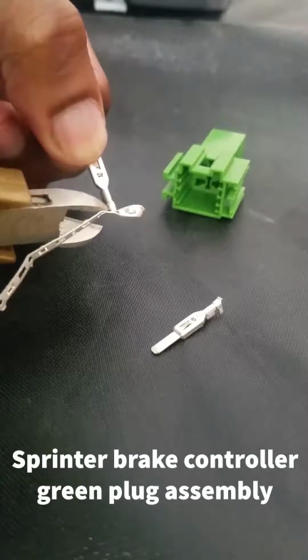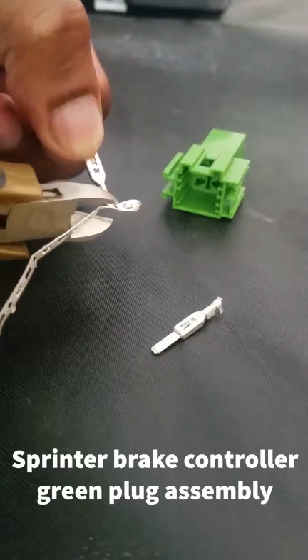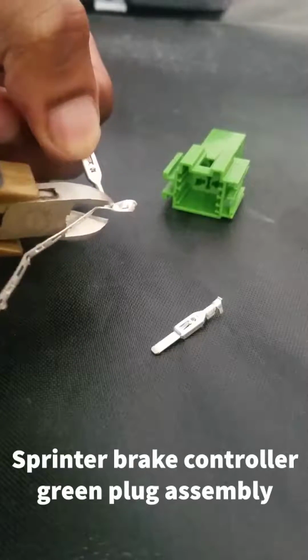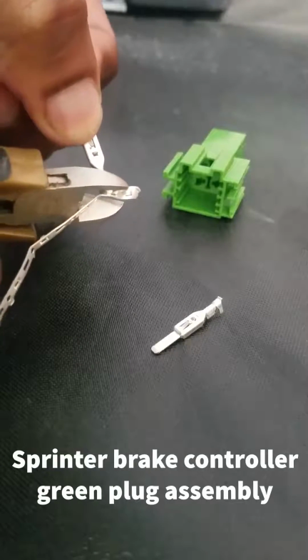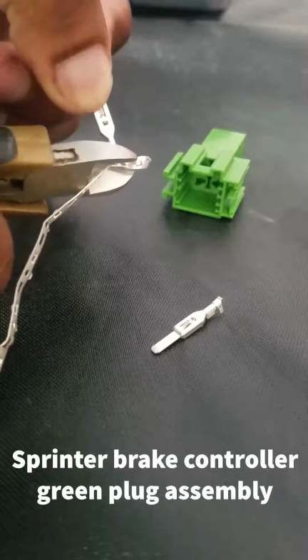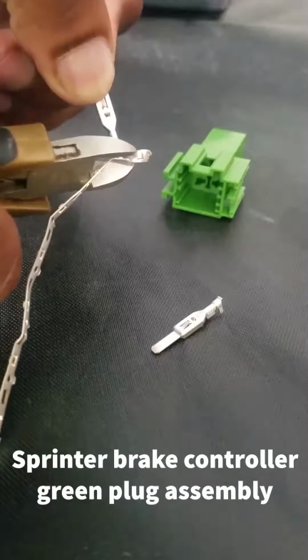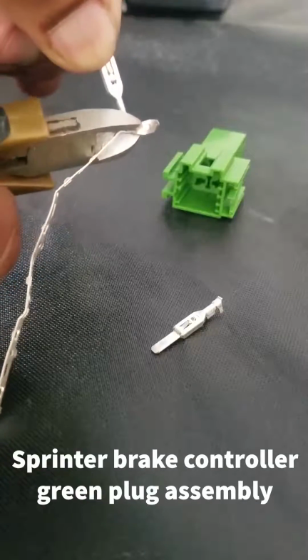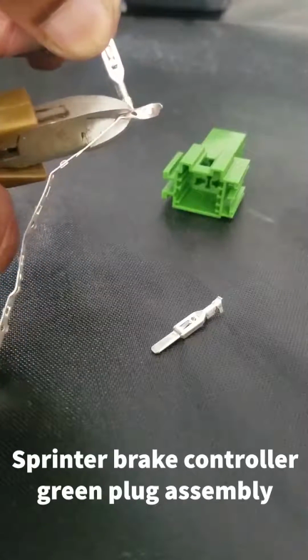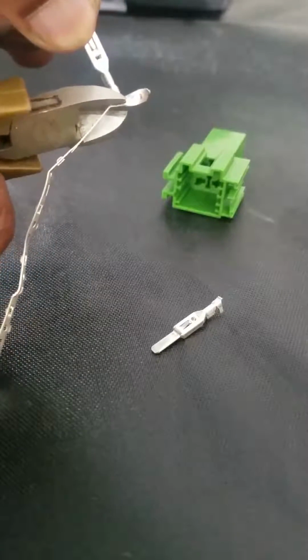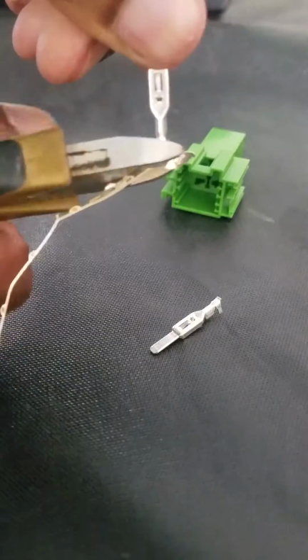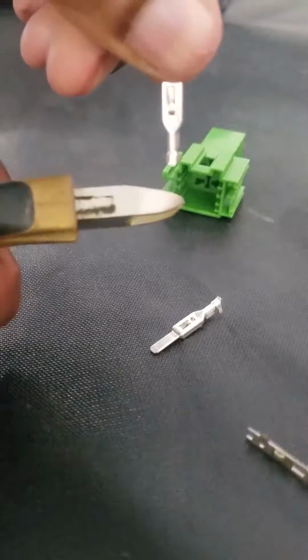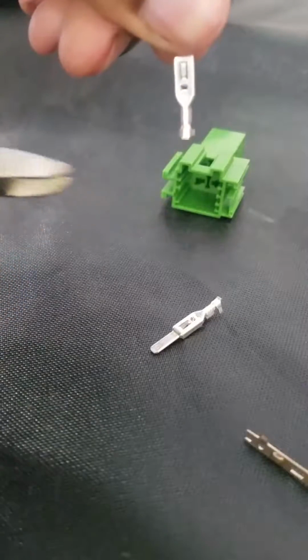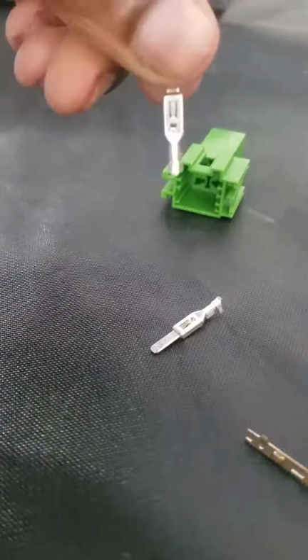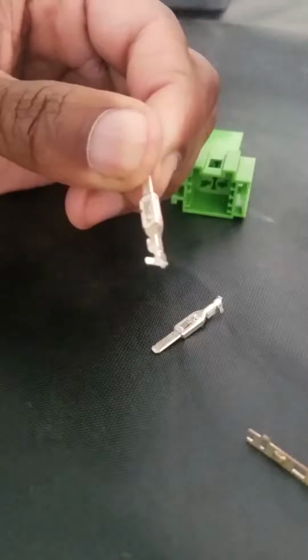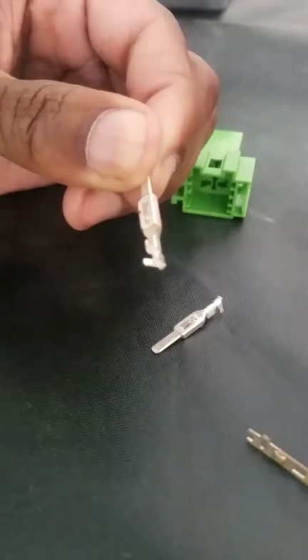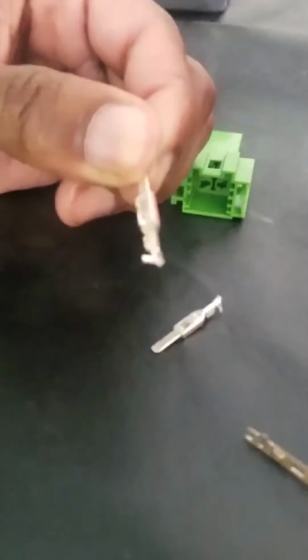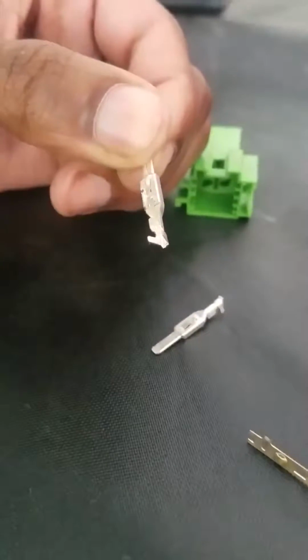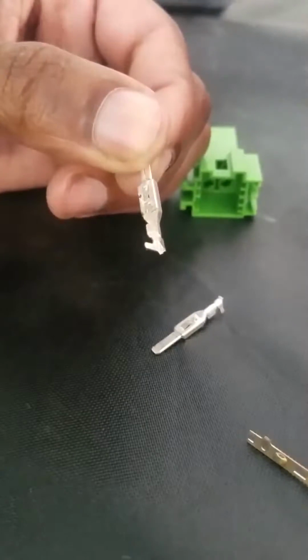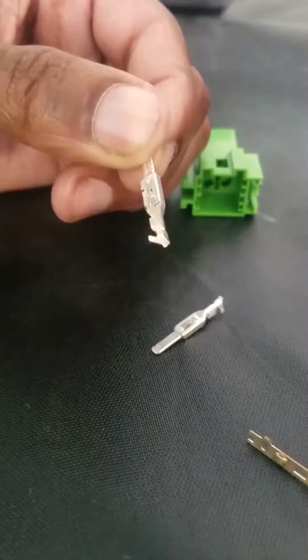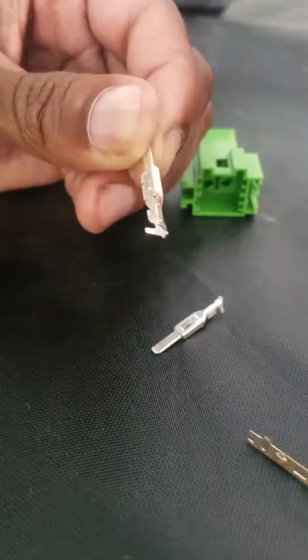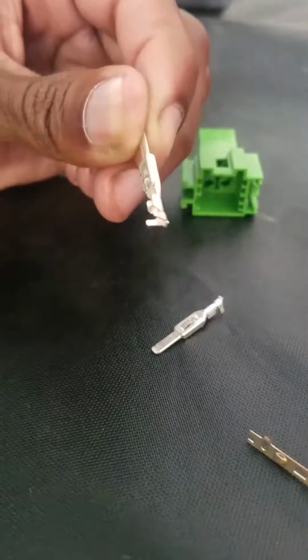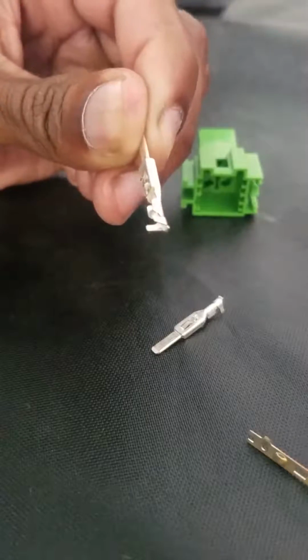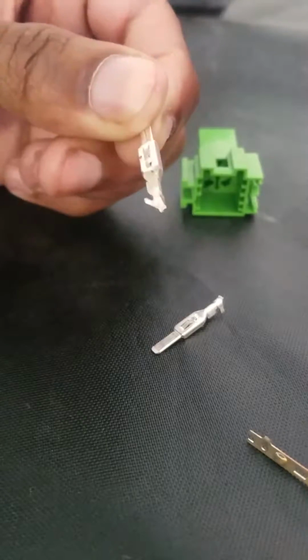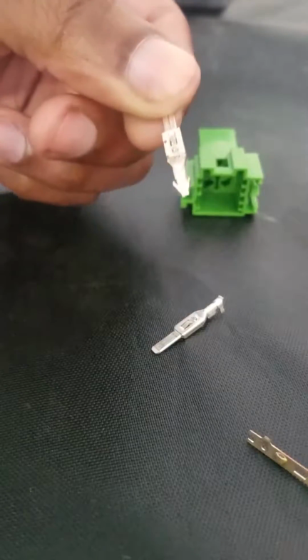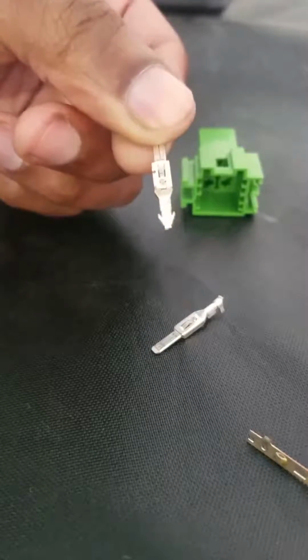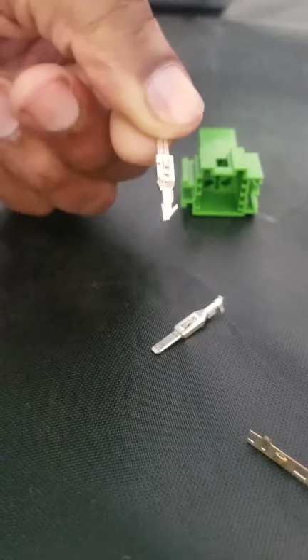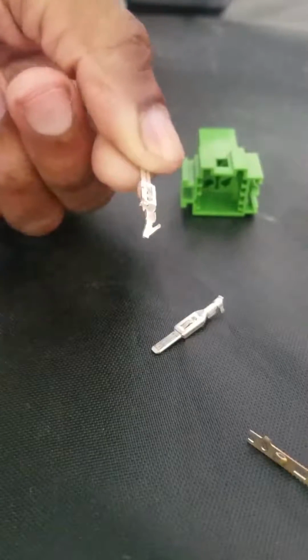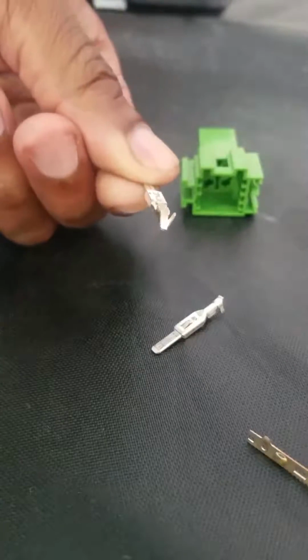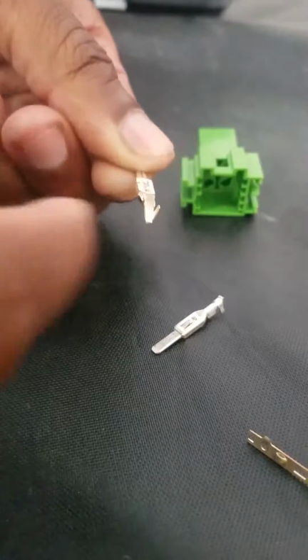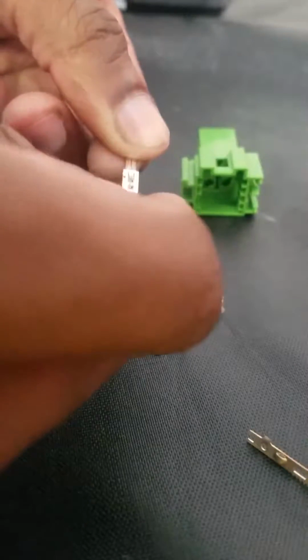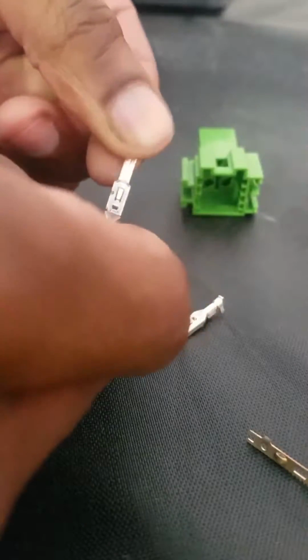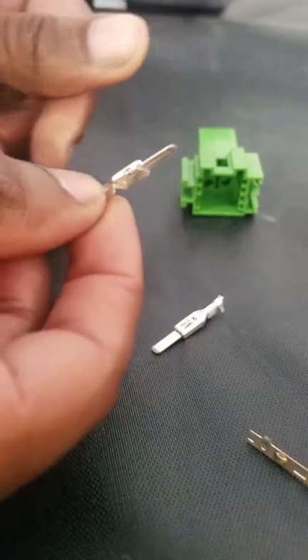To assemble the Sprinter brake controller plug, you have to cut the connector off of the metal strip that it's attached to. Use snips and cut it right at the end with that little flange poking out there.